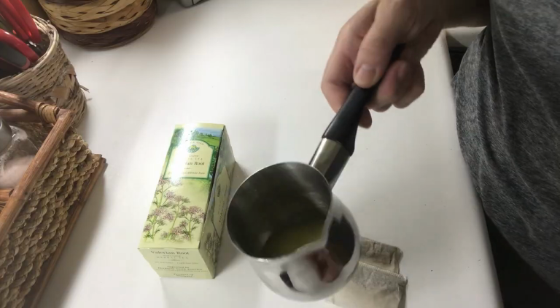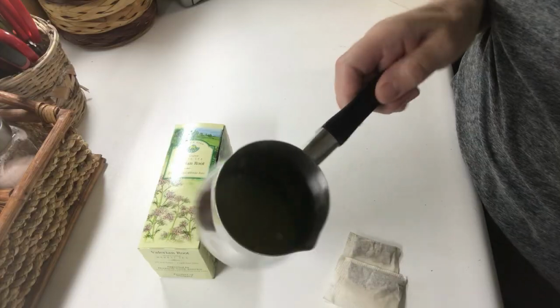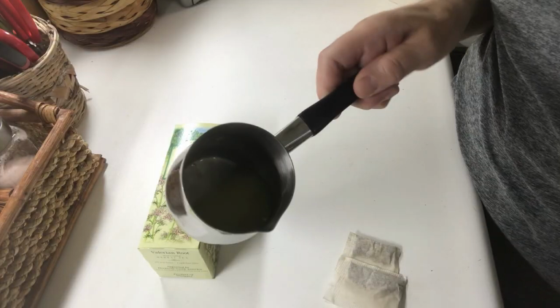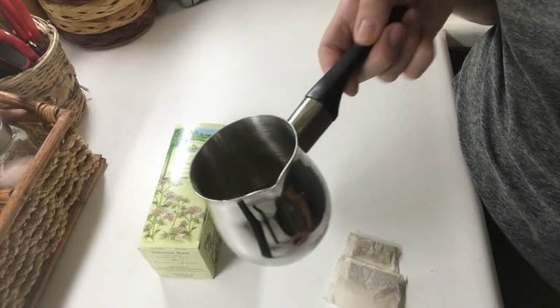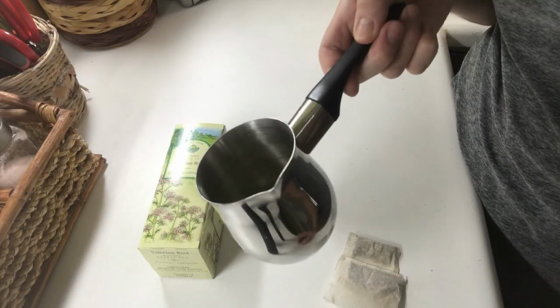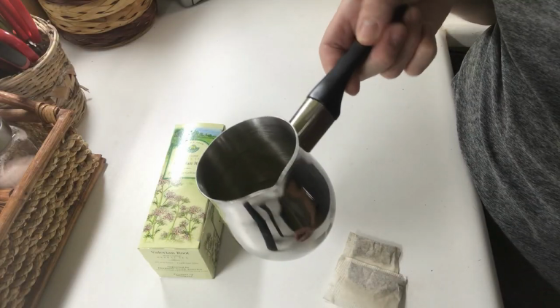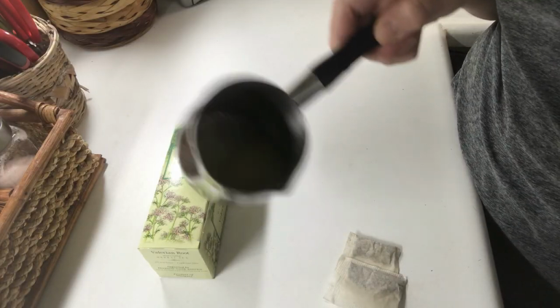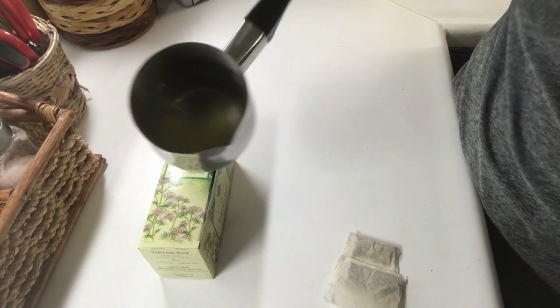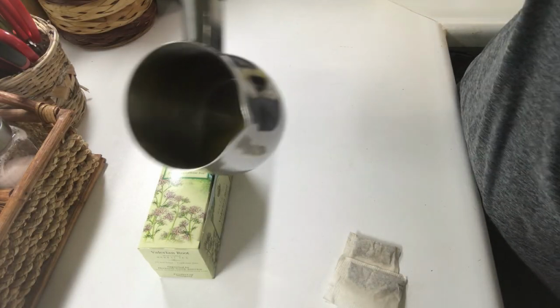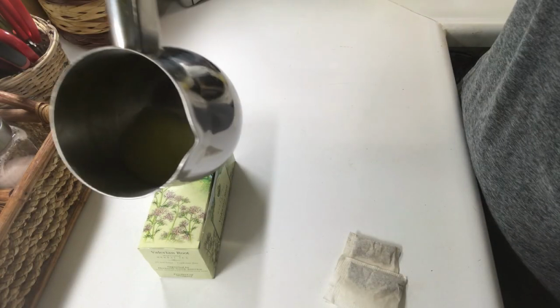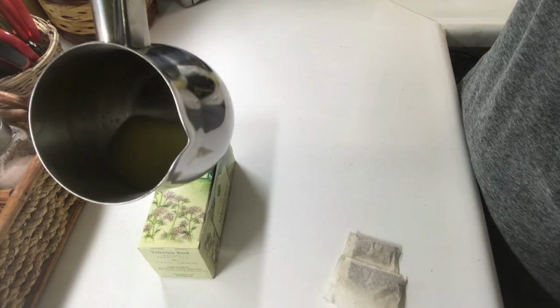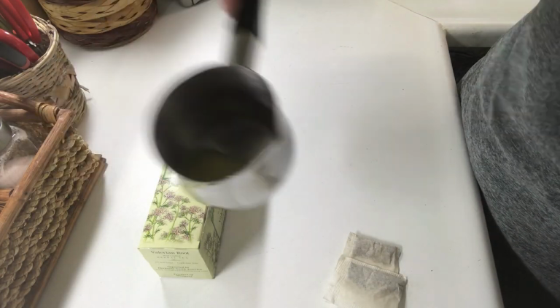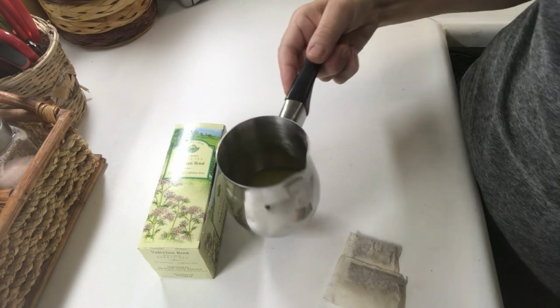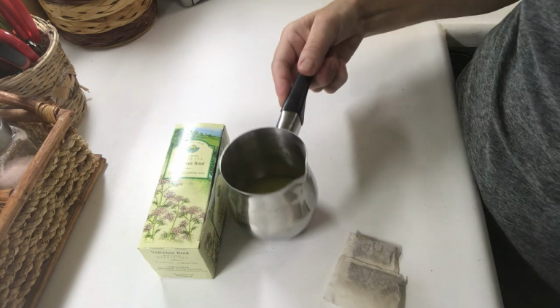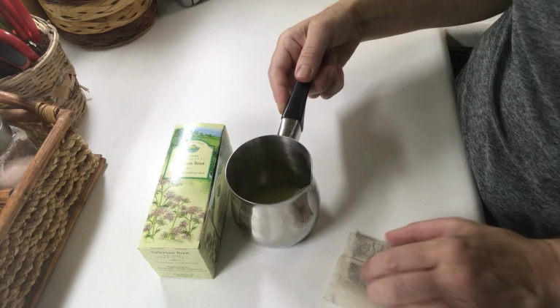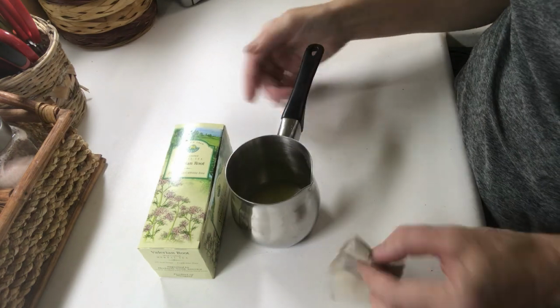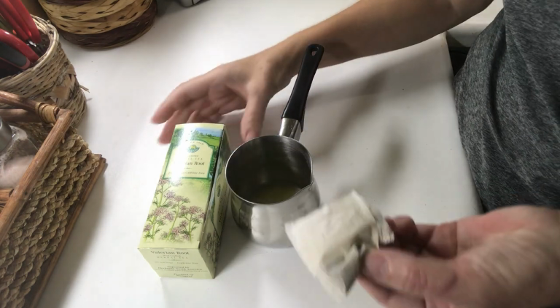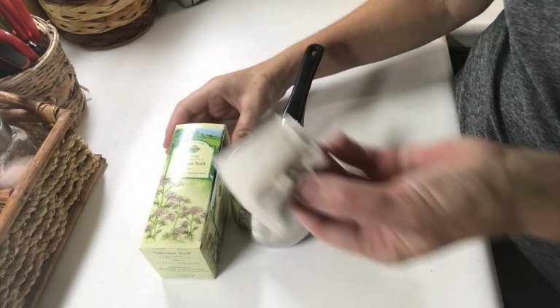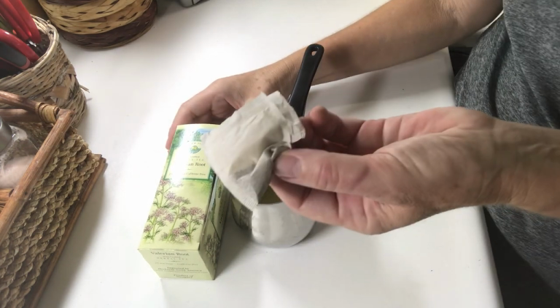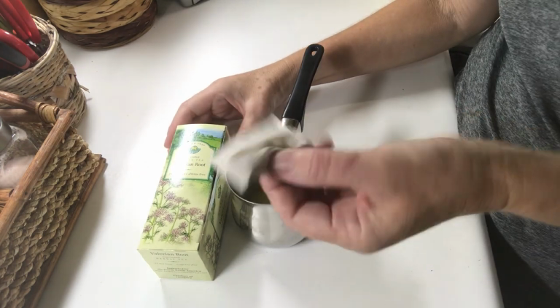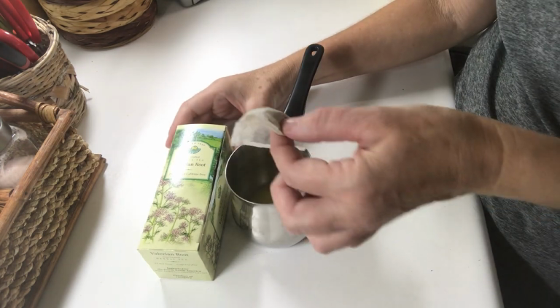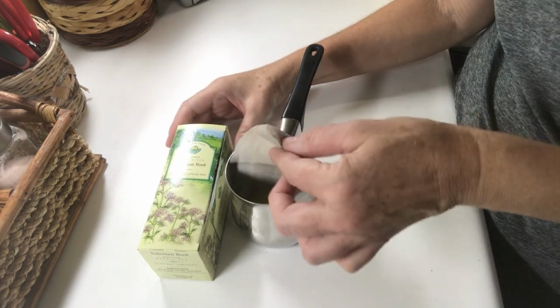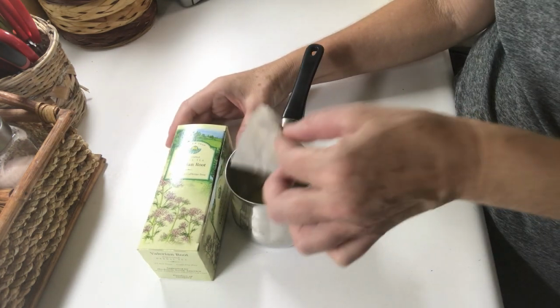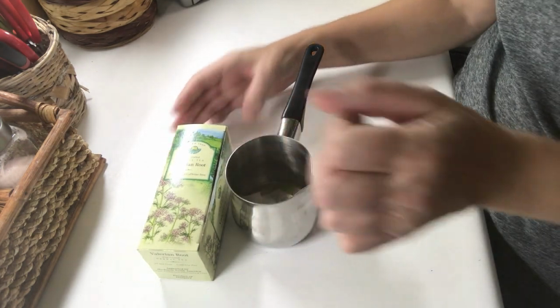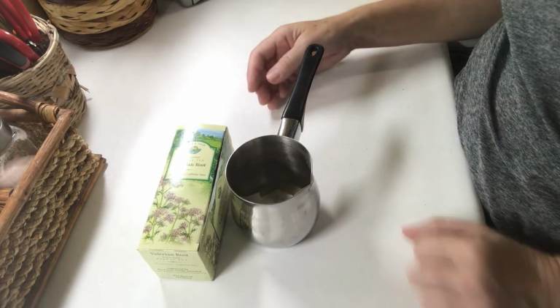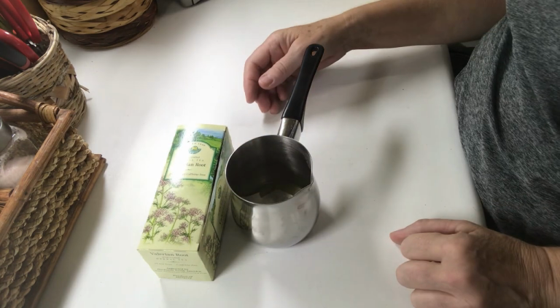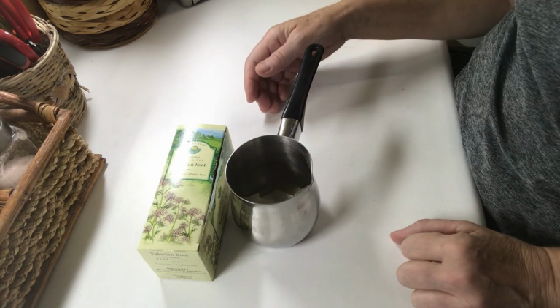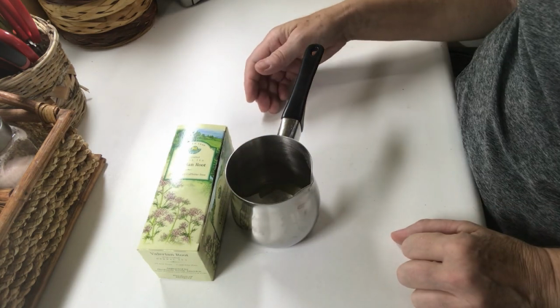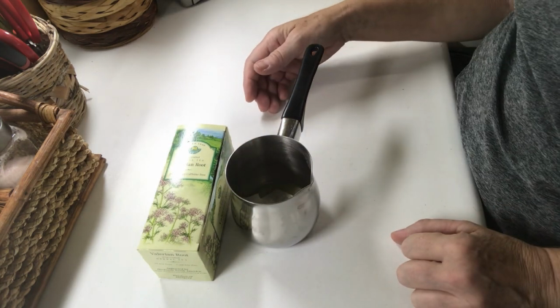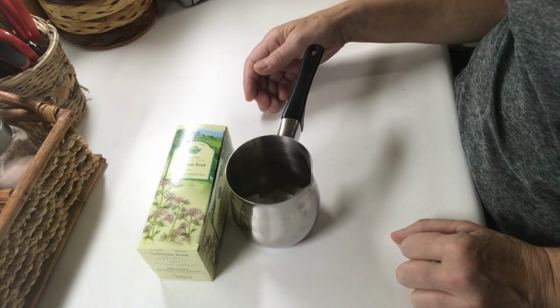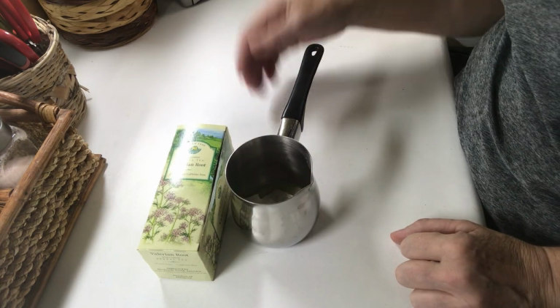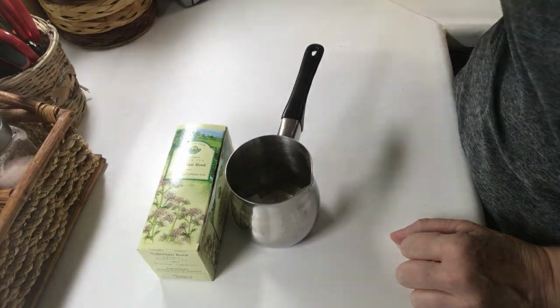So in a sauce pot, you want to add your butter, your ghee, and your Mary's Butter, and add your two teabags, and then put this on the stove.